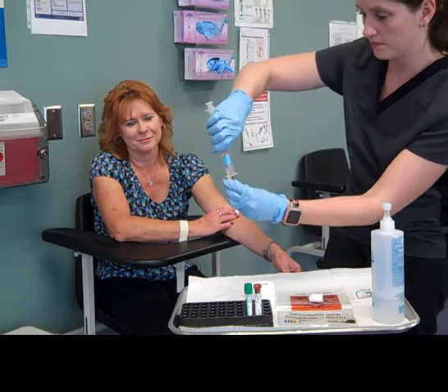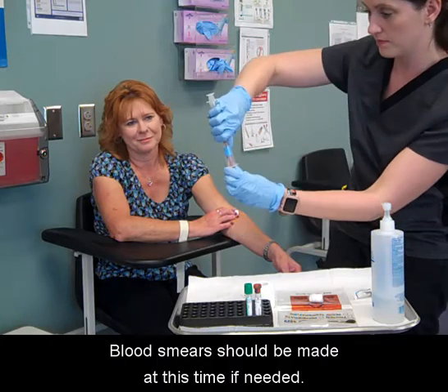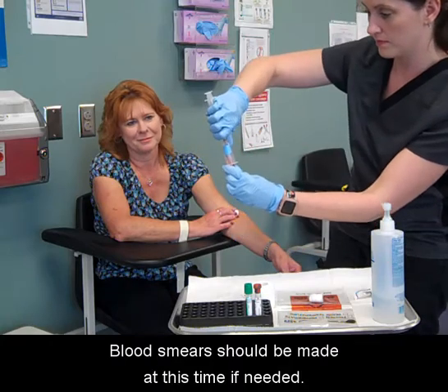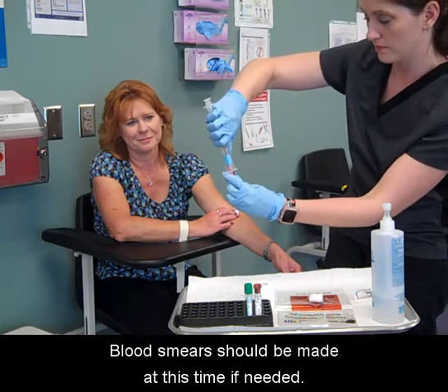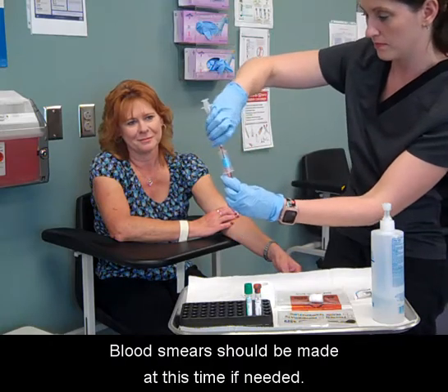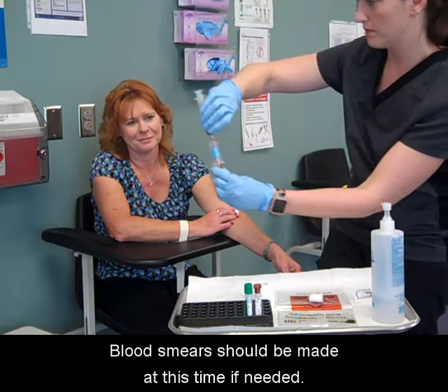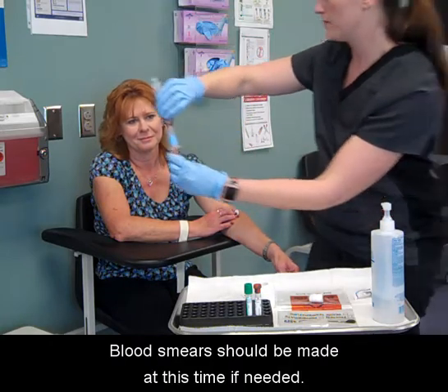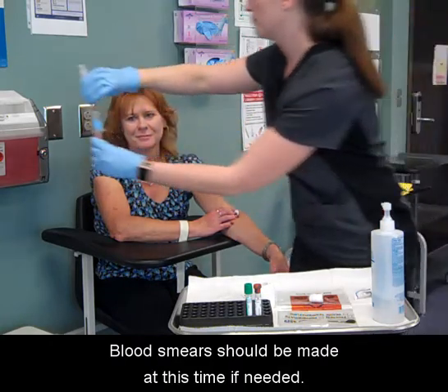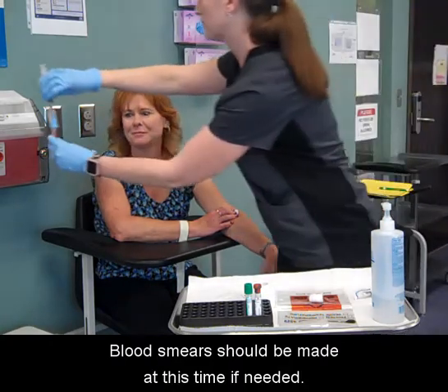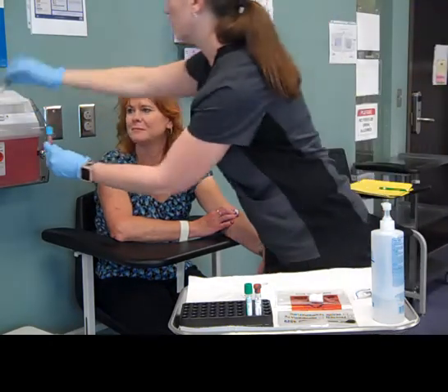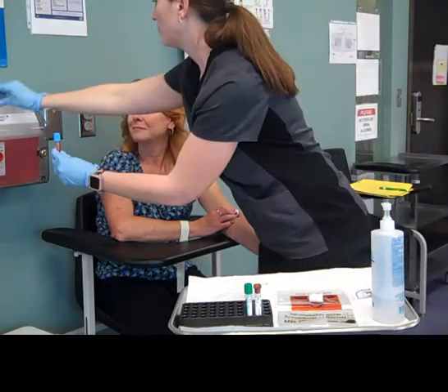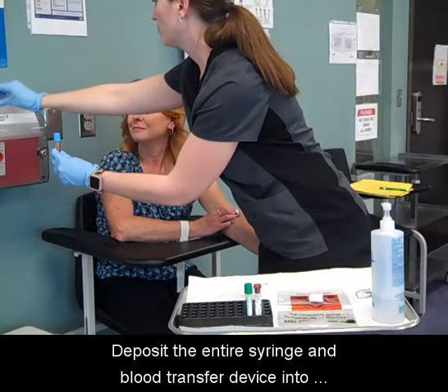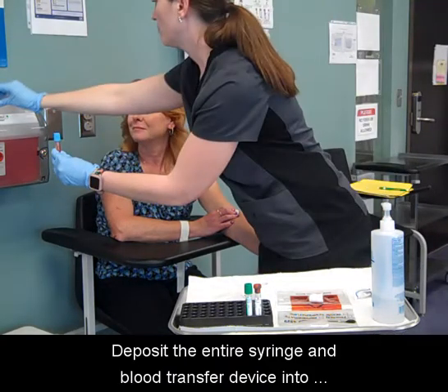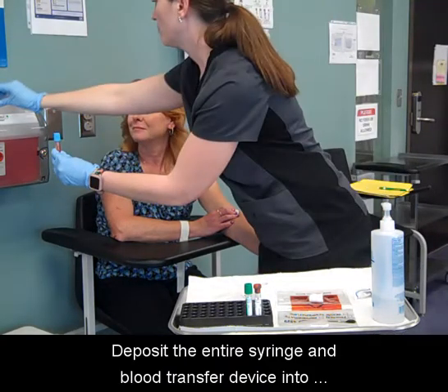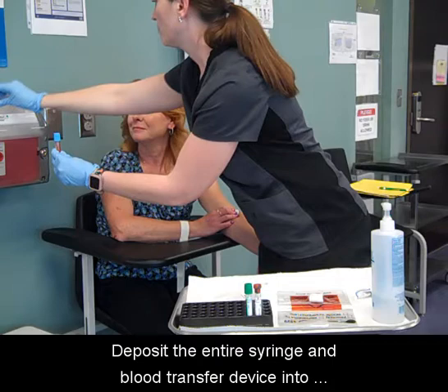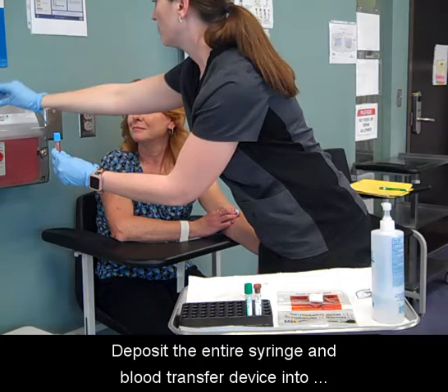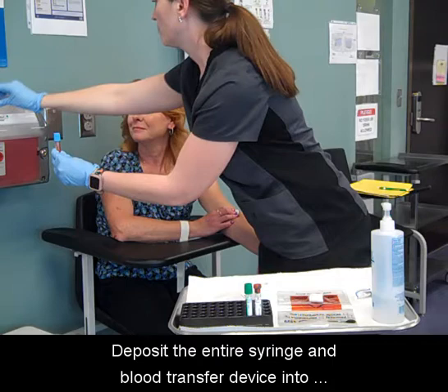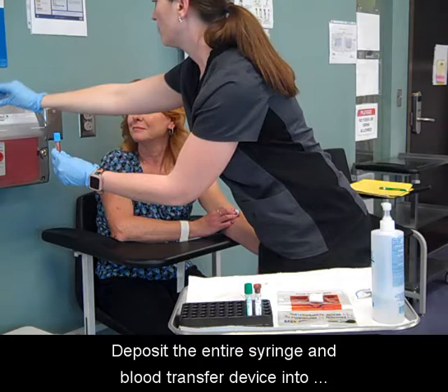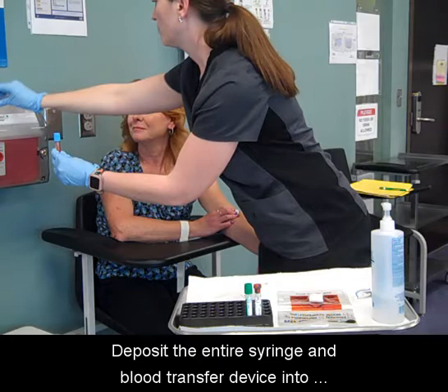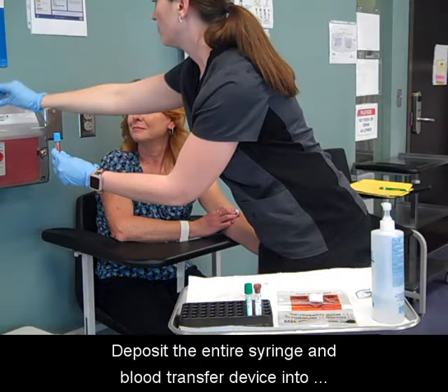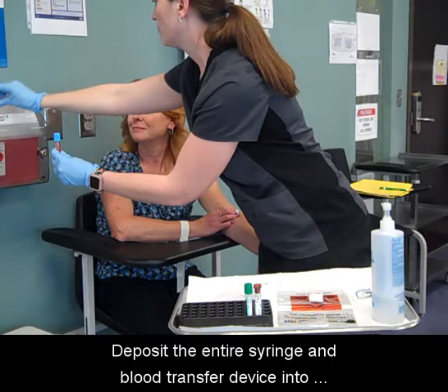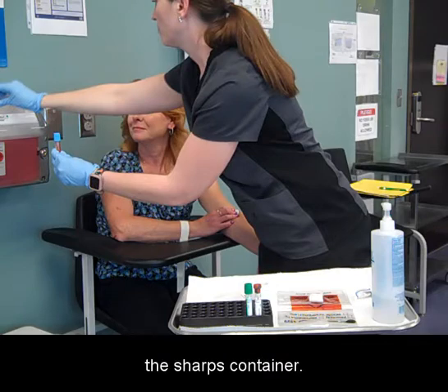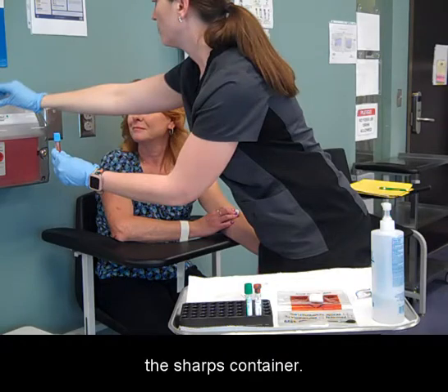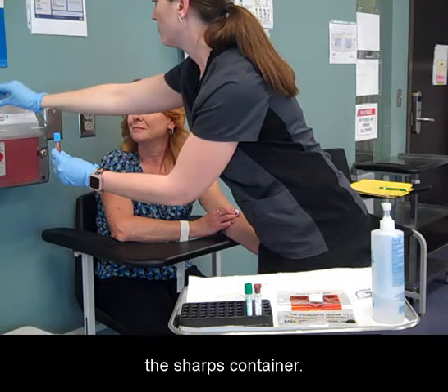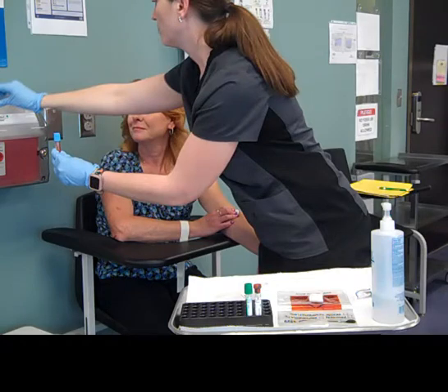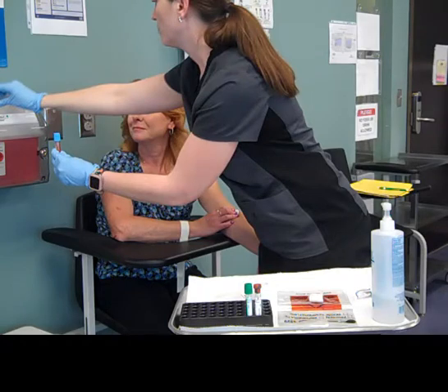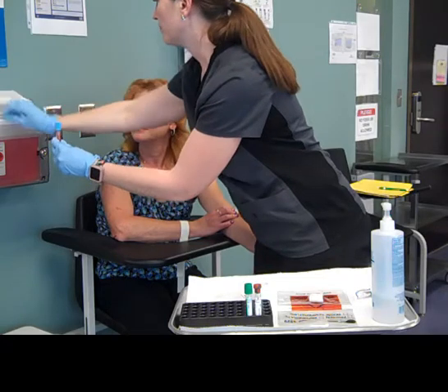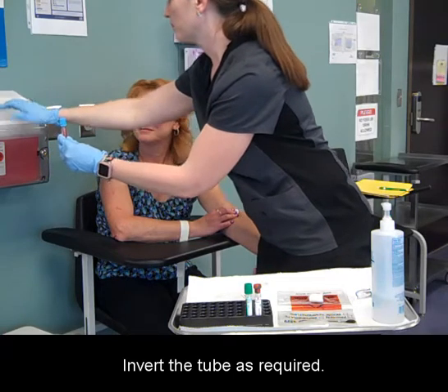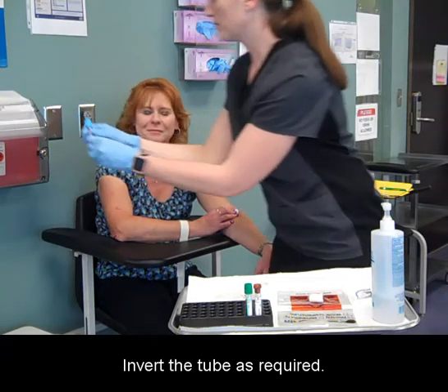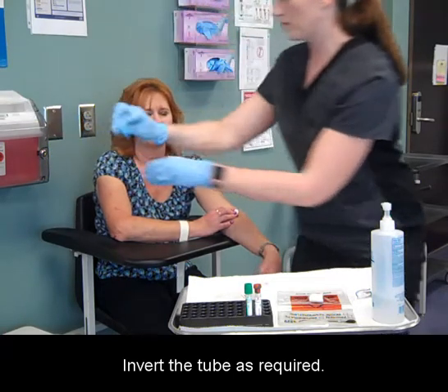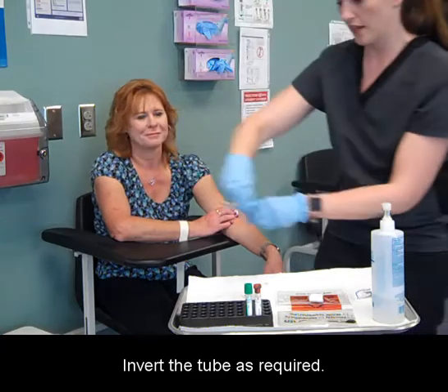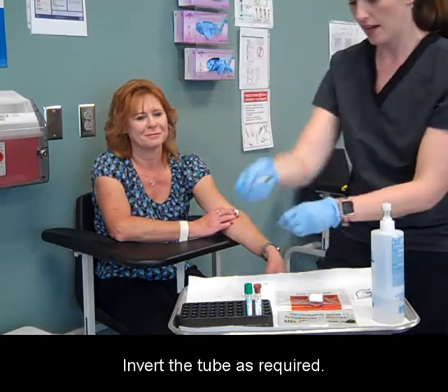Blood smears should be made at this time if needed. Deposit the entire syringe and blood transfer device into the sharps container. Invert the tube as required.